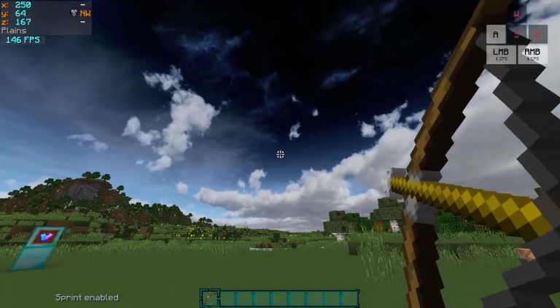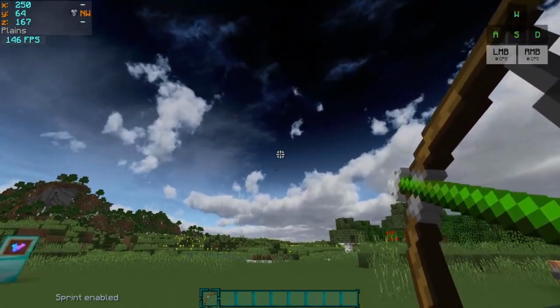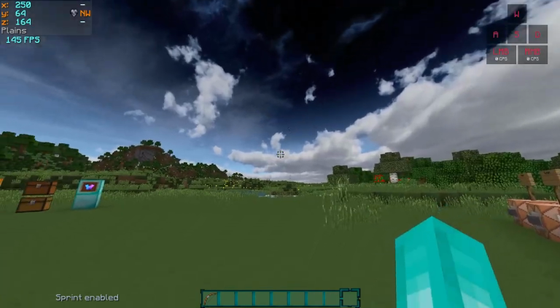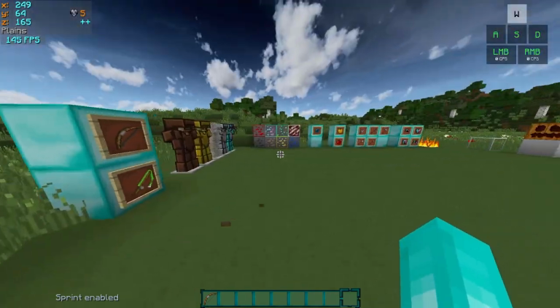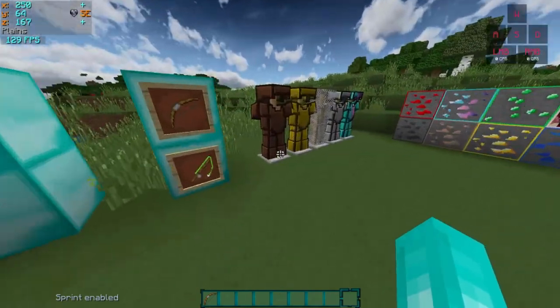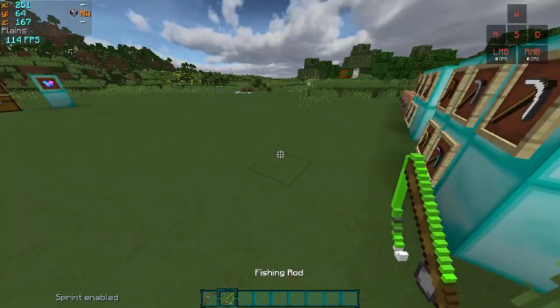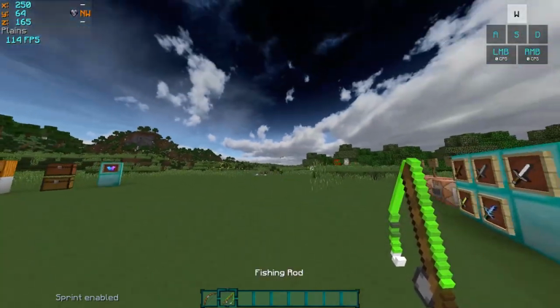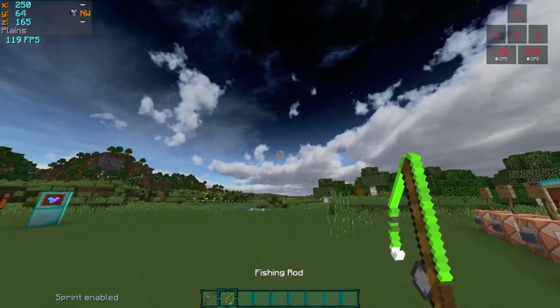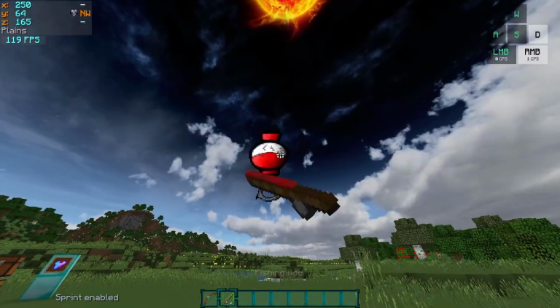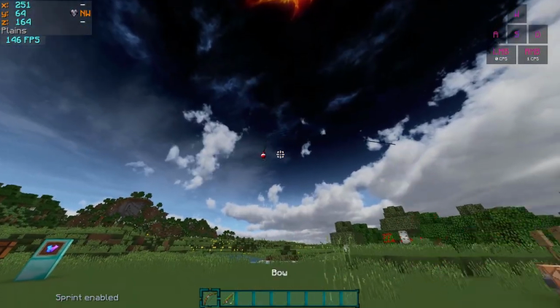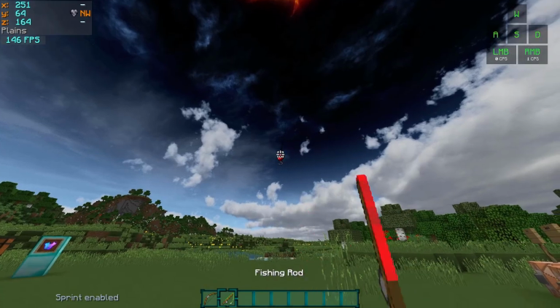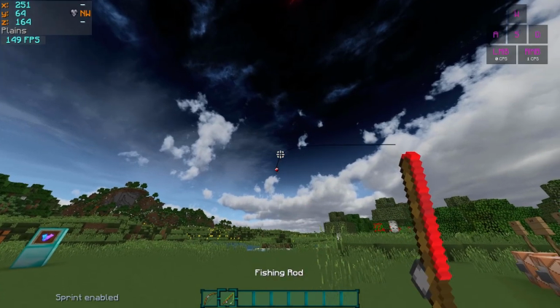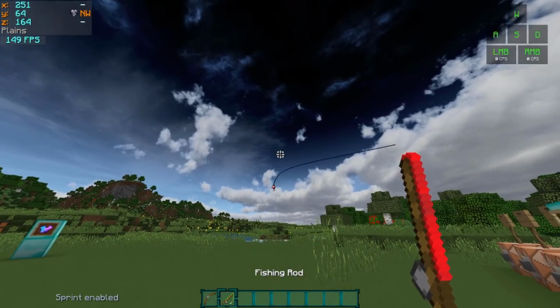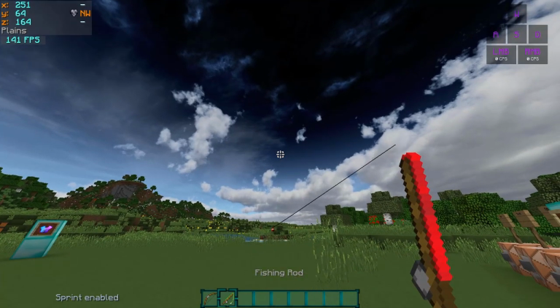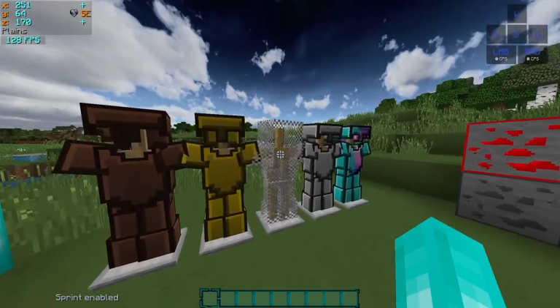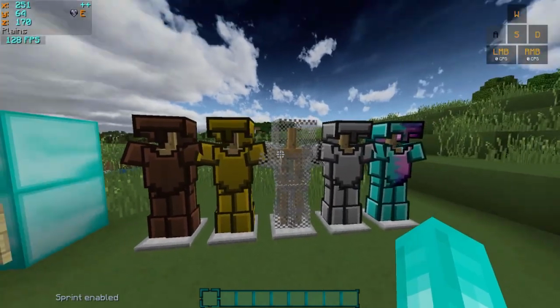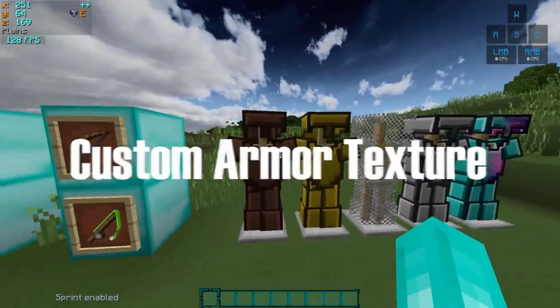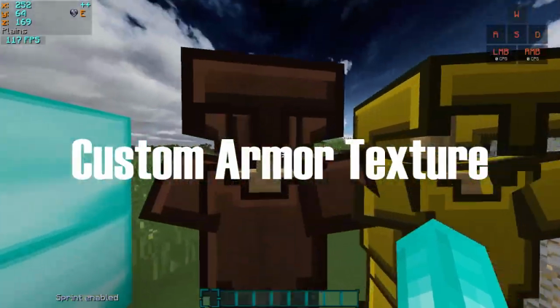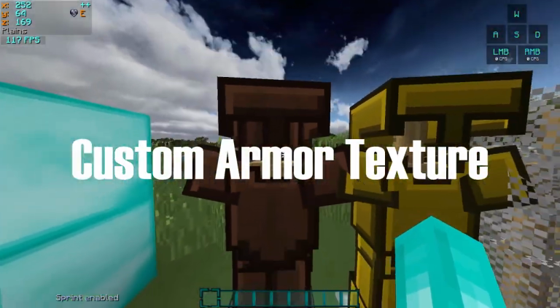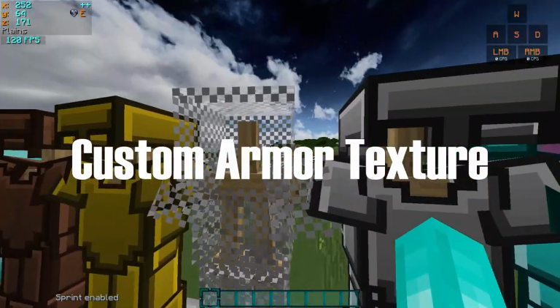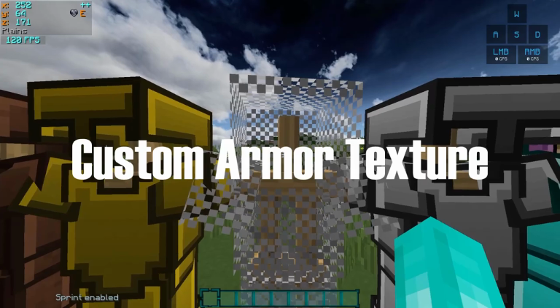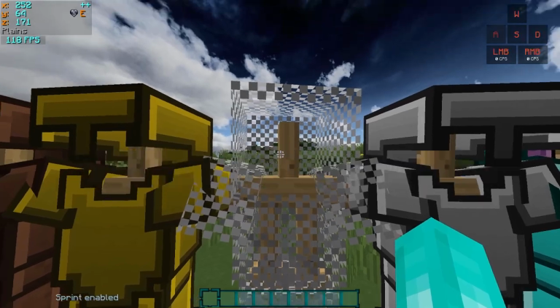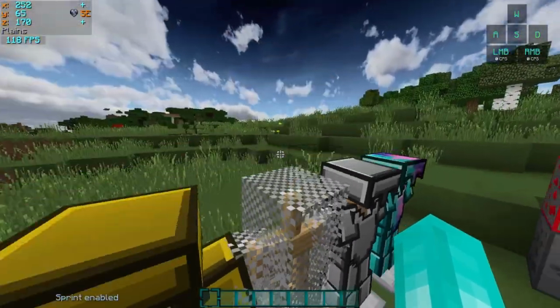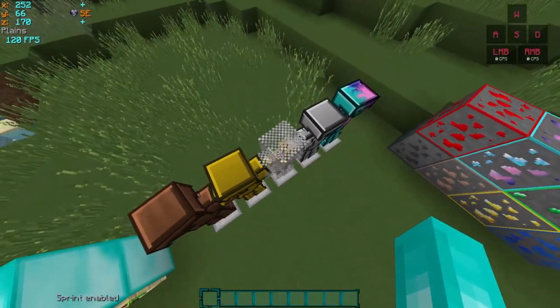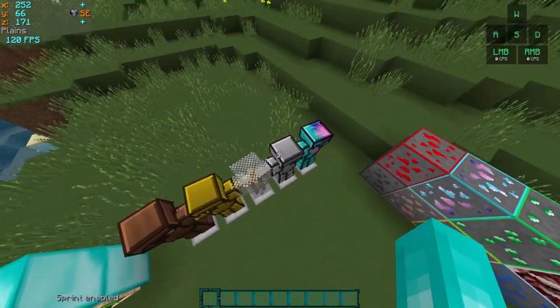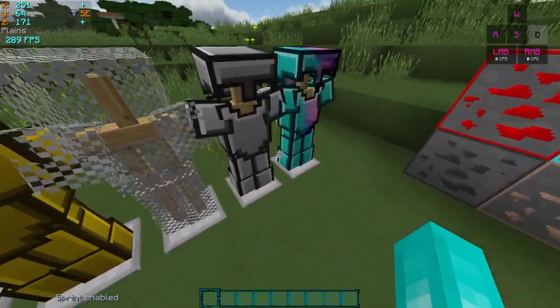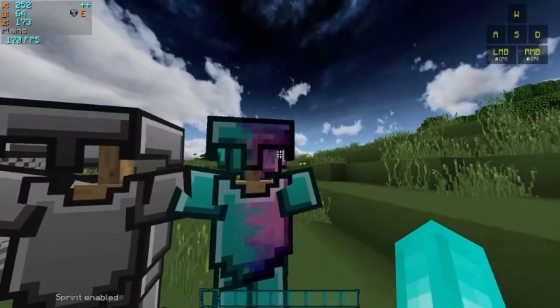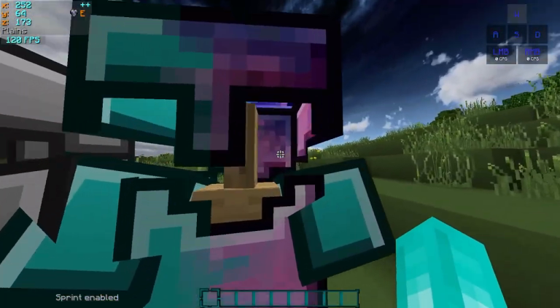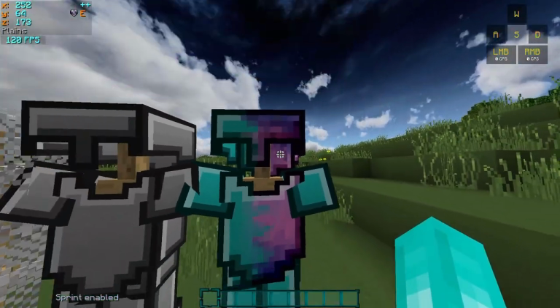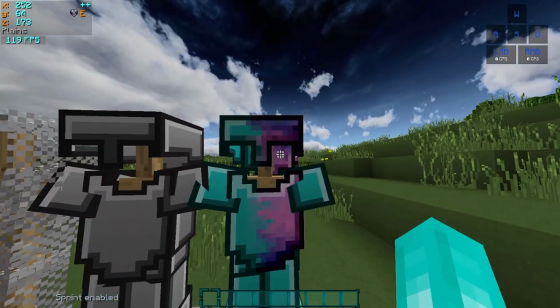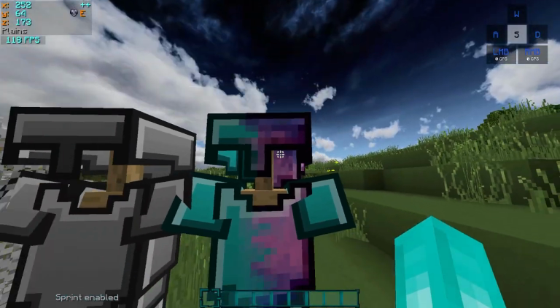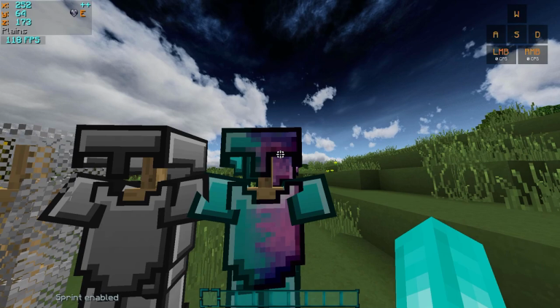I also tweaked the bows and rods. If we try to shoot a bow, you can see there's an indicator showing the strength of the bow. And if we take a look at the rod, I just randomly made it green and red because I thought it looked cool. There's also a custom armor model, except for chainmail — chainmail is just good as it is. Diamond has a special texture, more on that later.